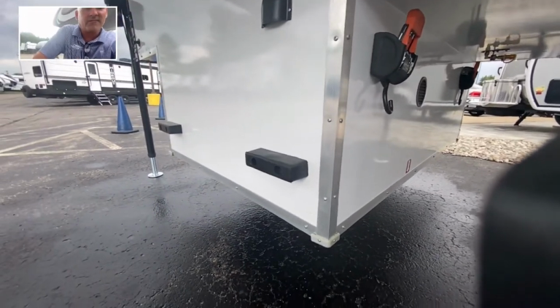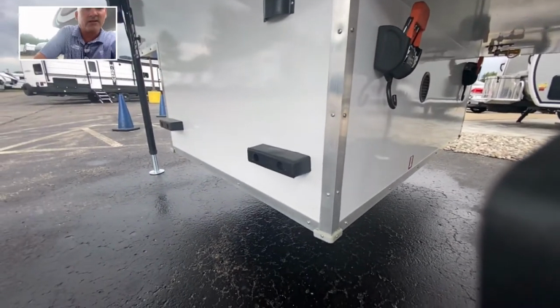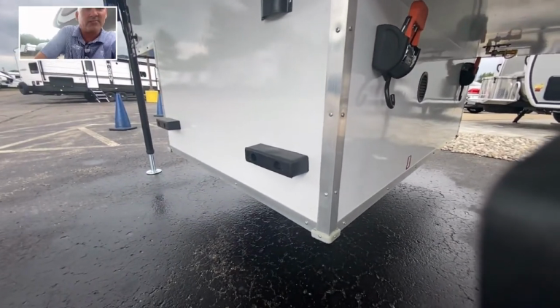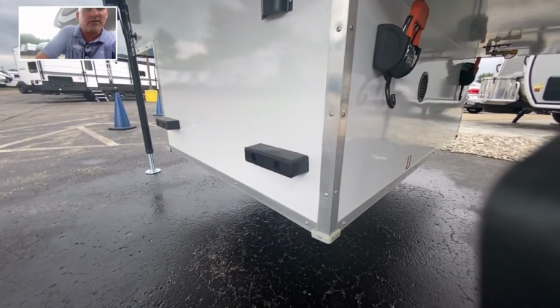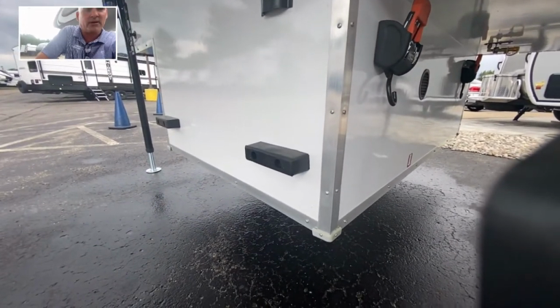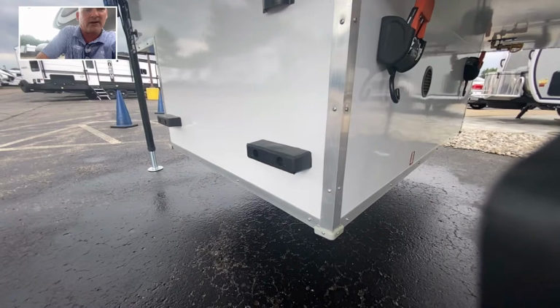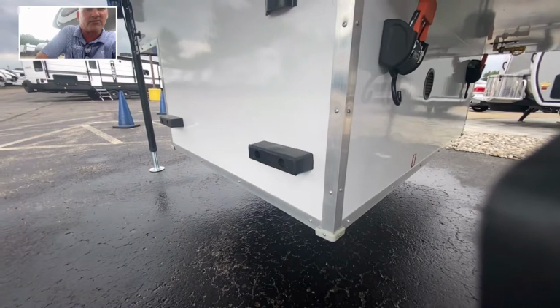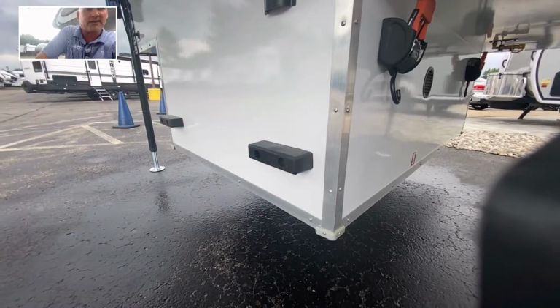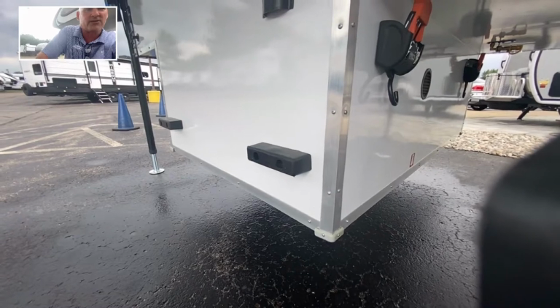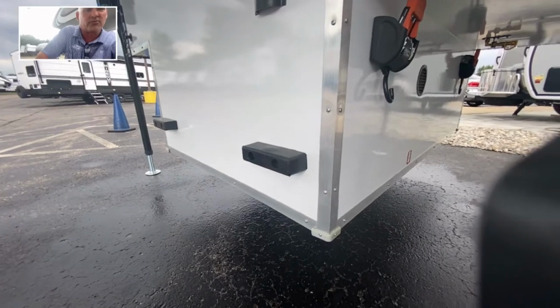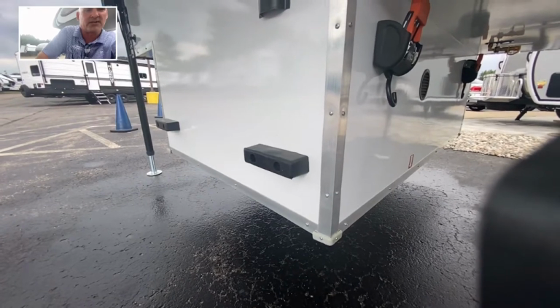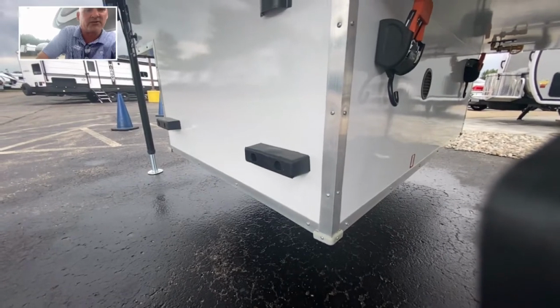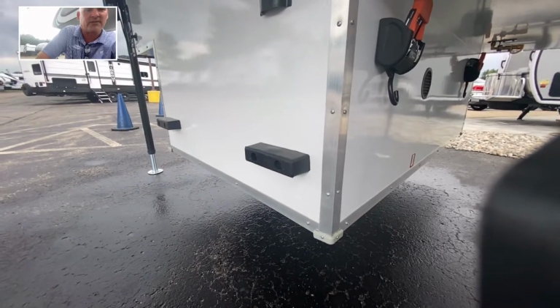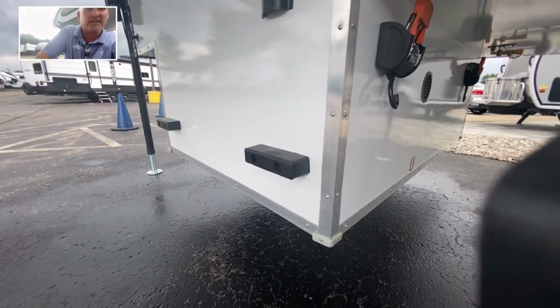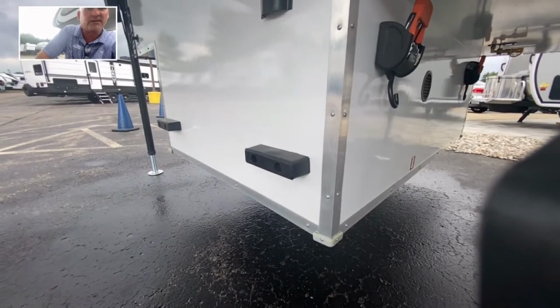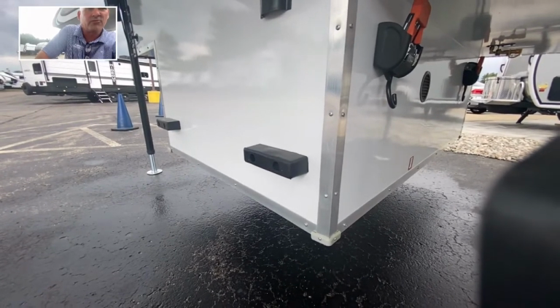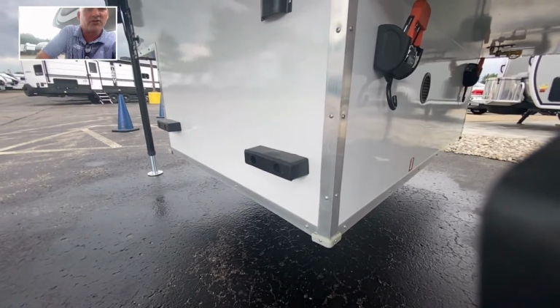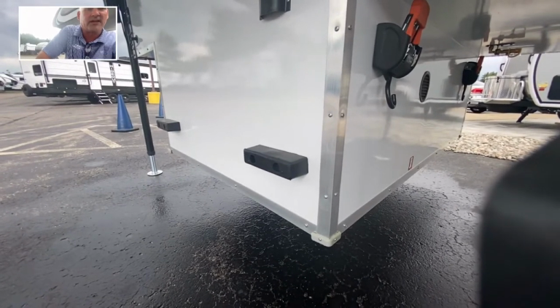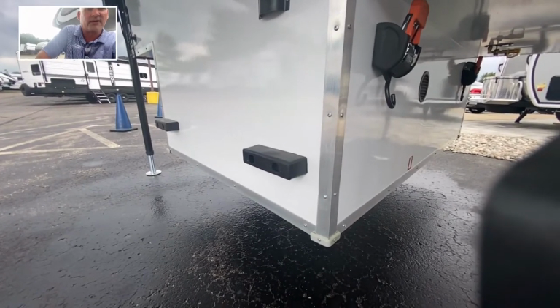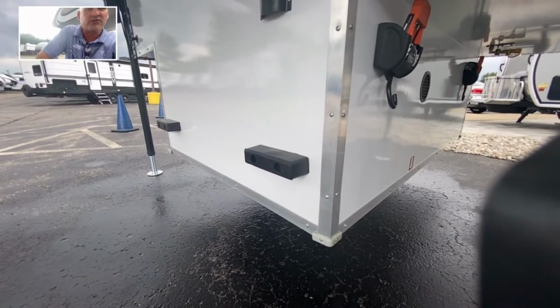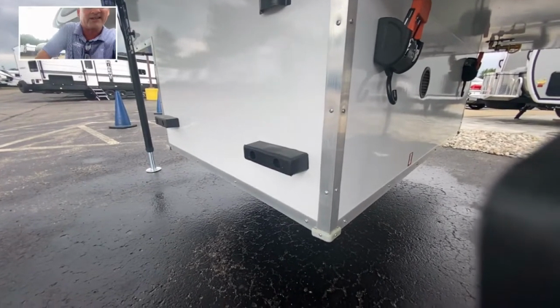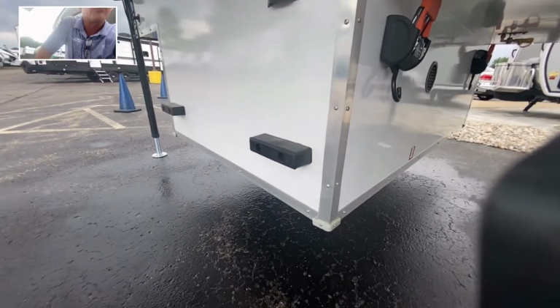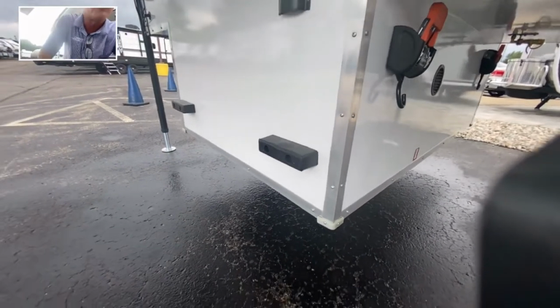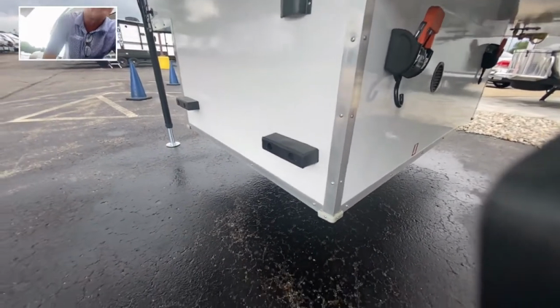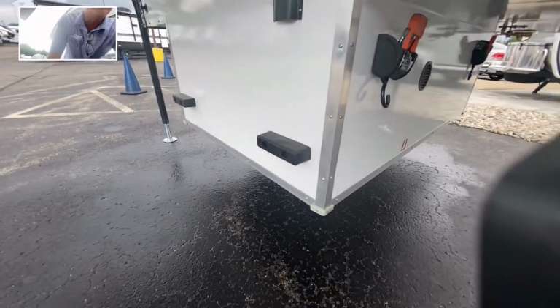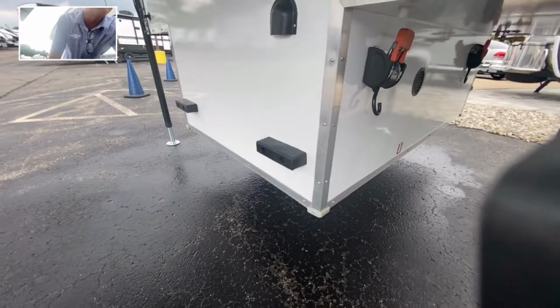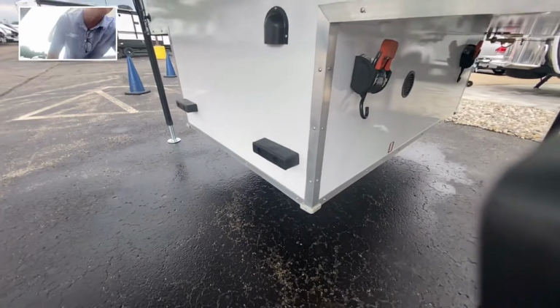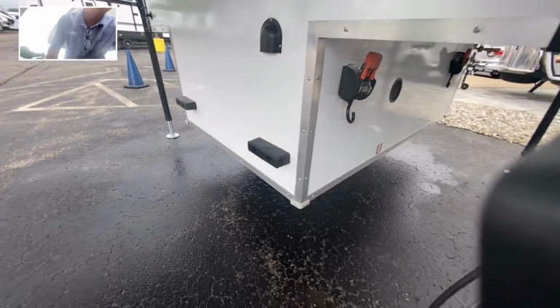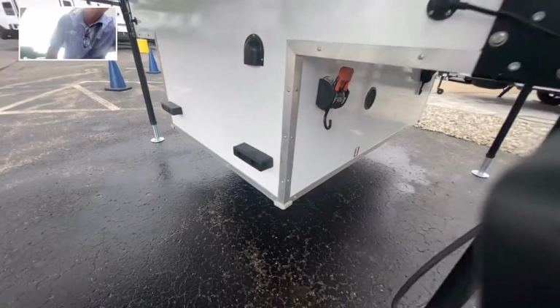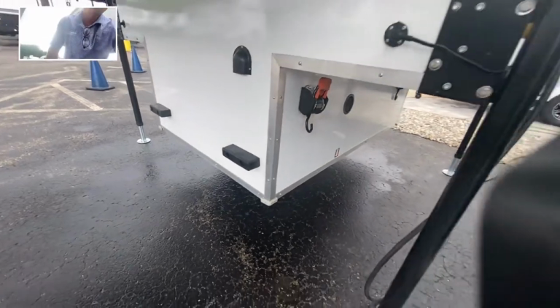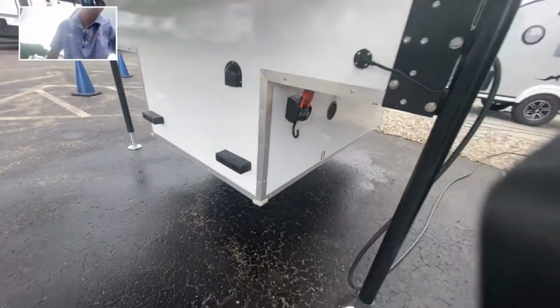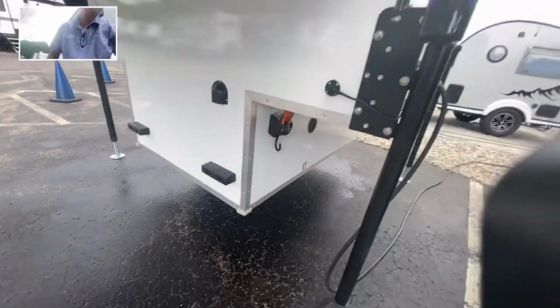Up front, there are big front bumper guards right there. So they protect your investment — both the truck camper and your truck — so we won't do any damage there. Super nice.